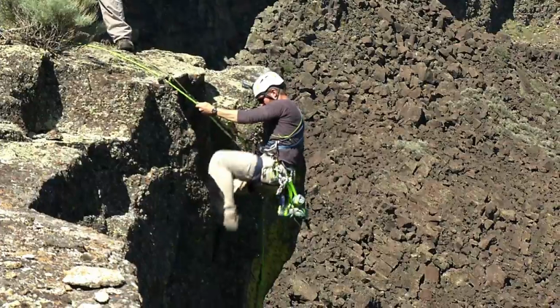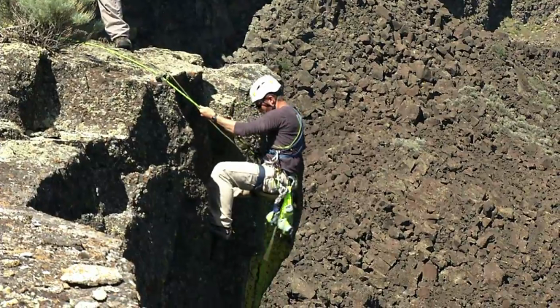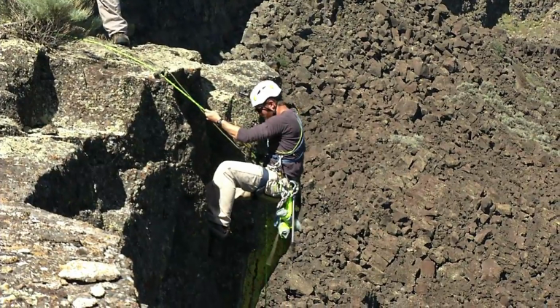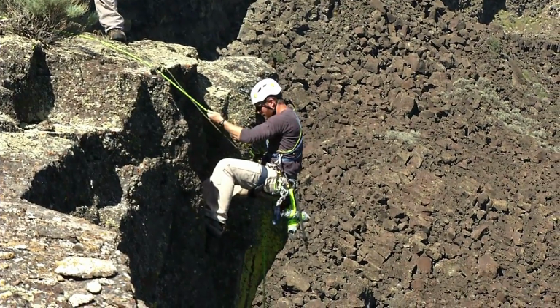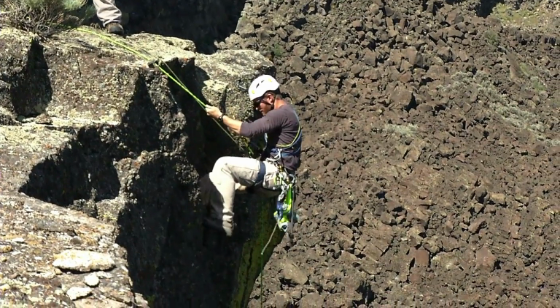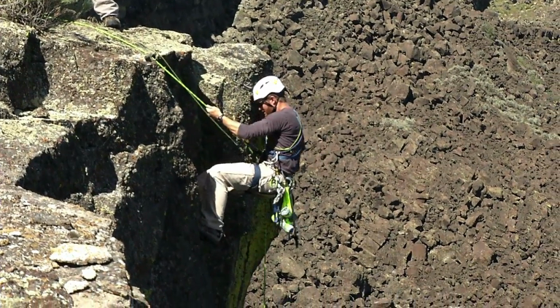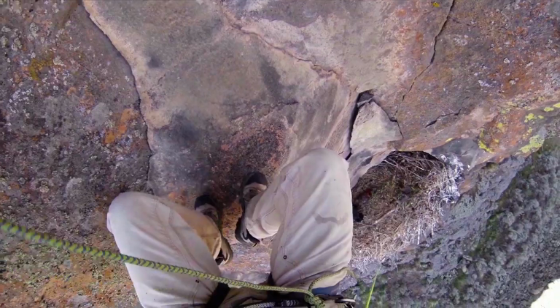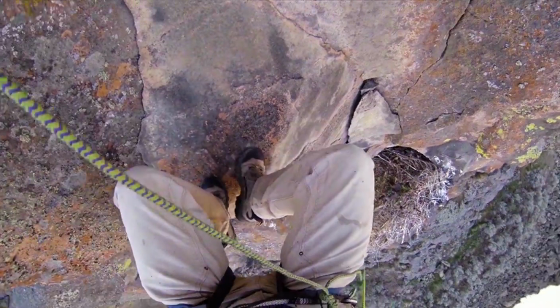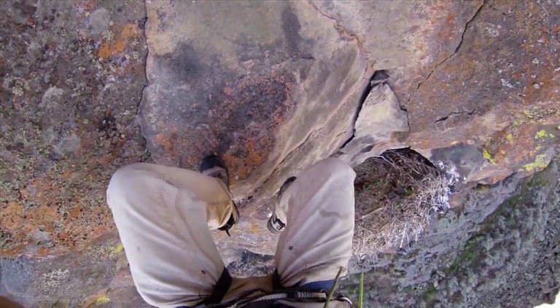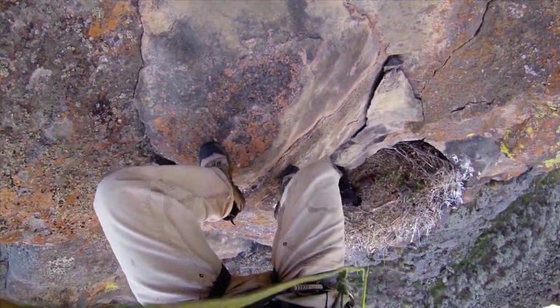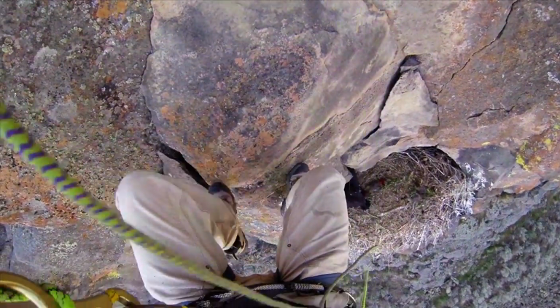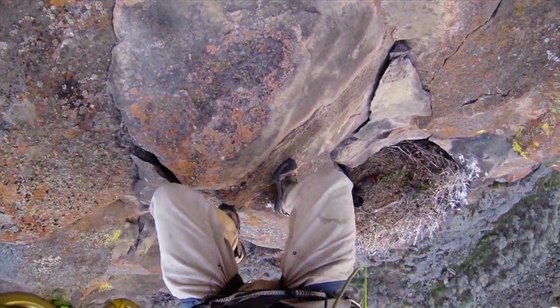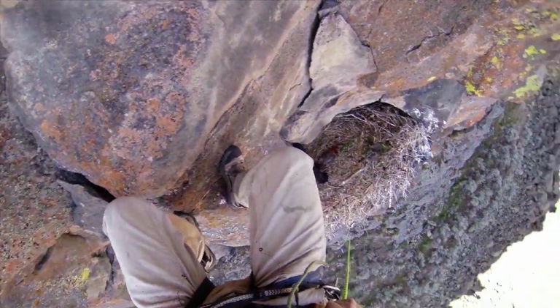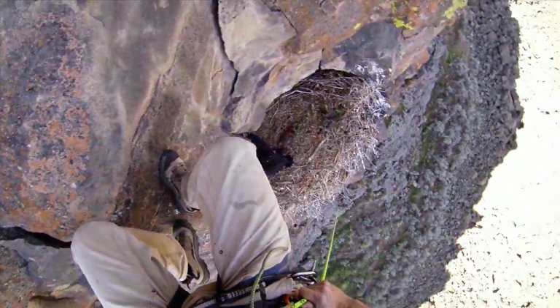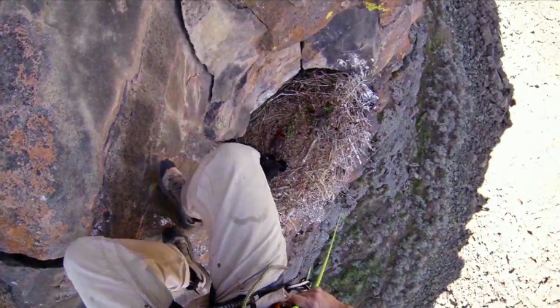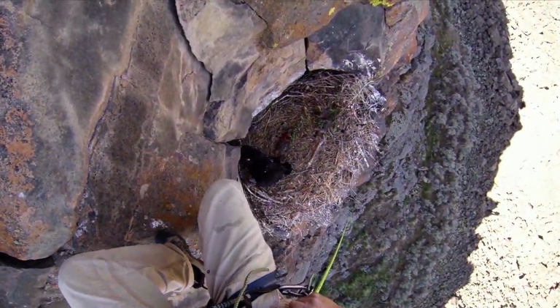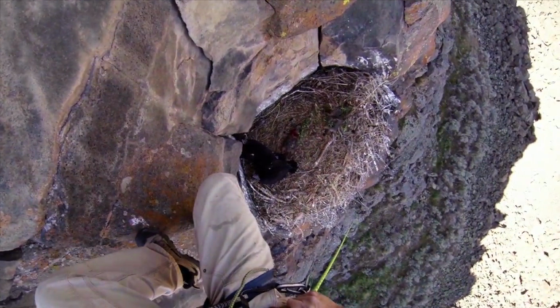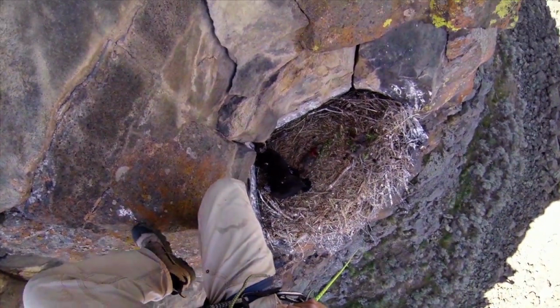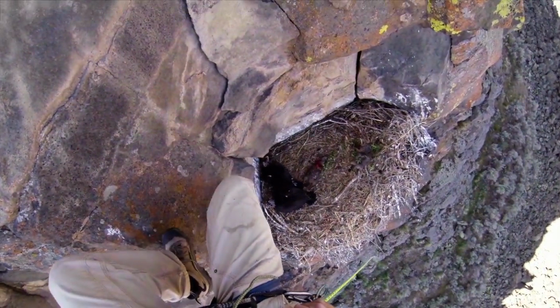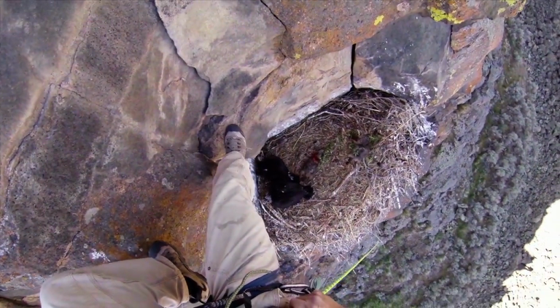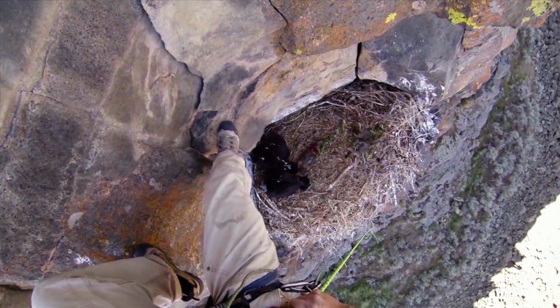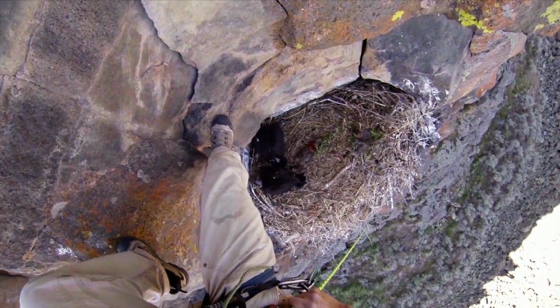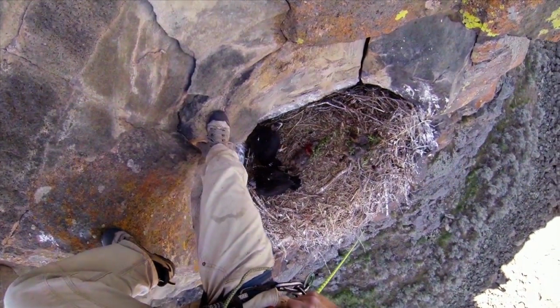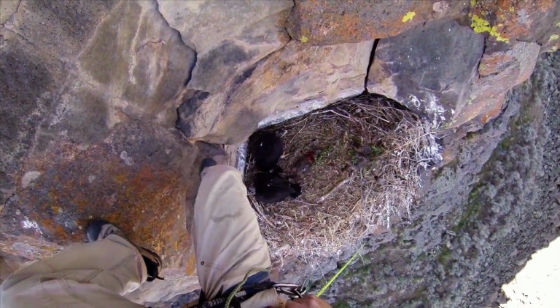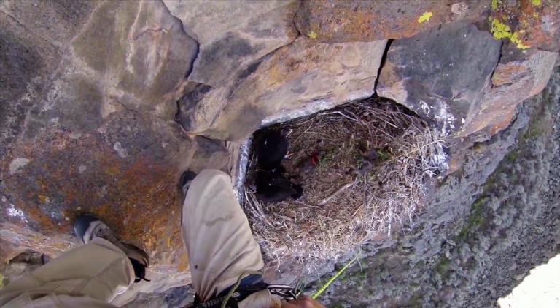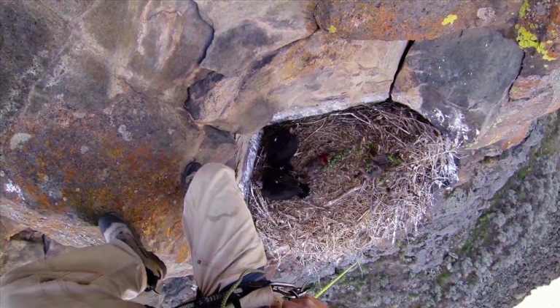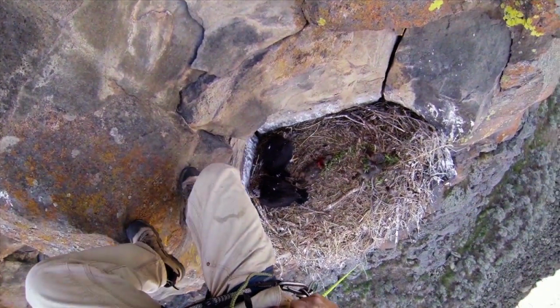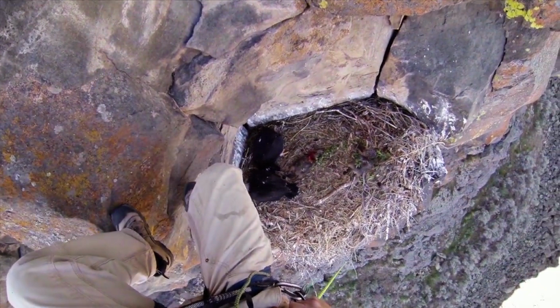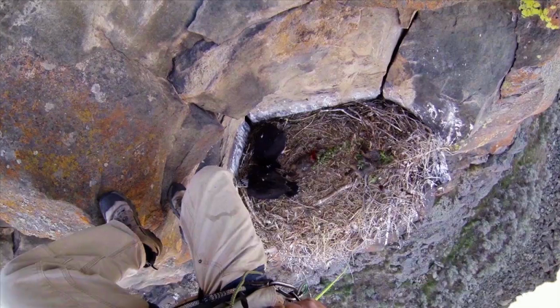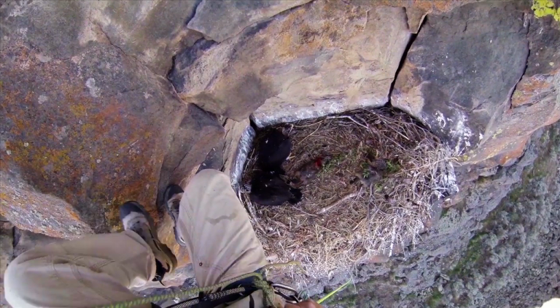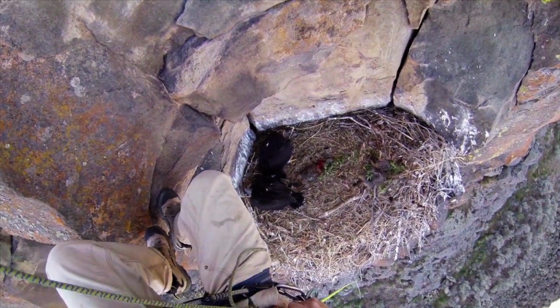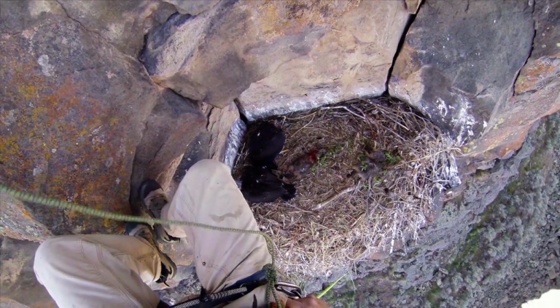So we get to the nest site, I rappel into the nest, put the chicks in — if there's one chick or two, I put each chick in a bag, raise the chick to the surface, or sometimes we lower the chick to the ground as well, whatever is the best situation for processing the bird.